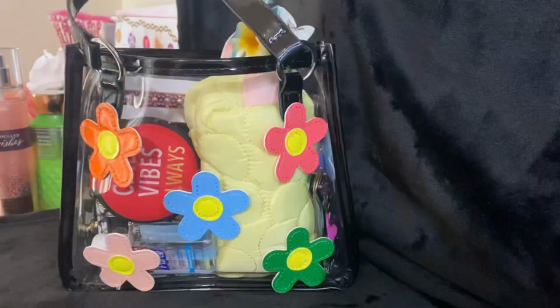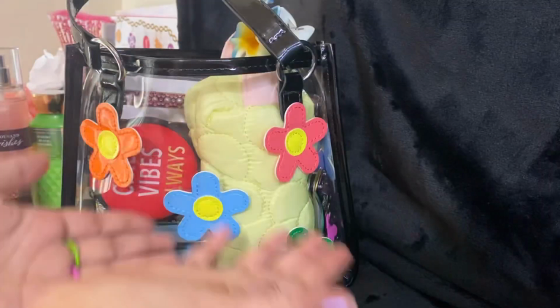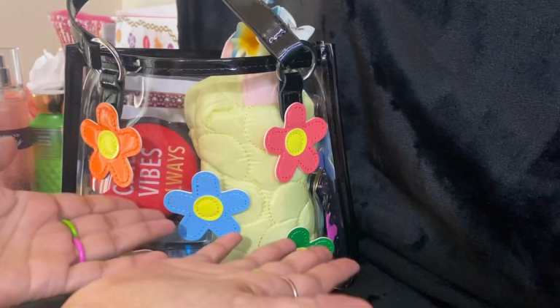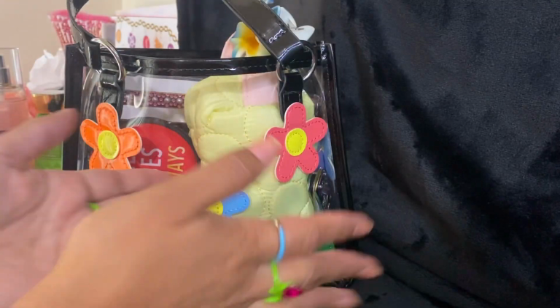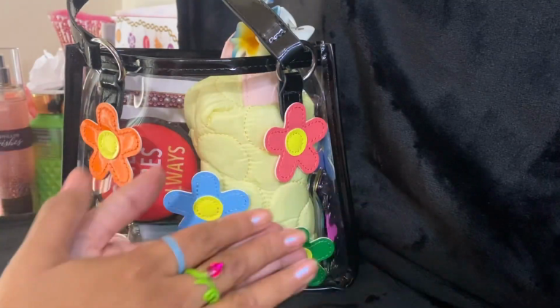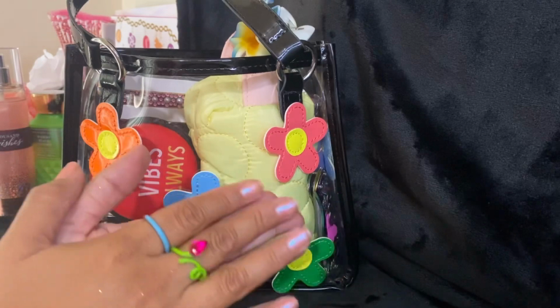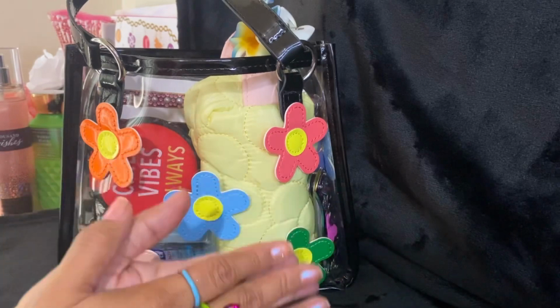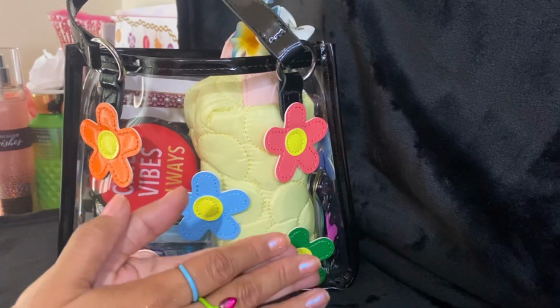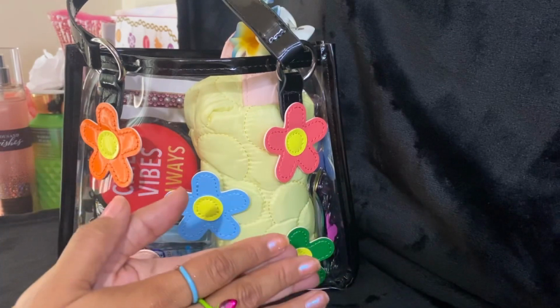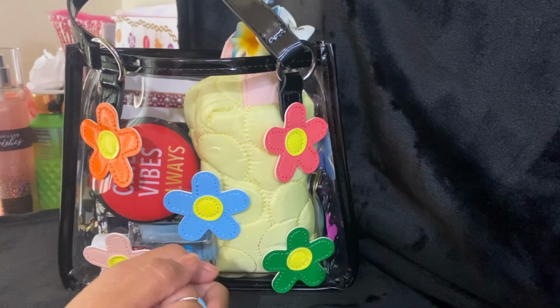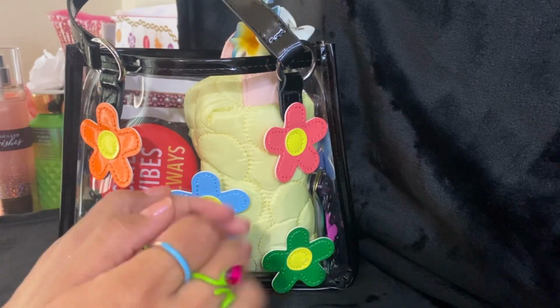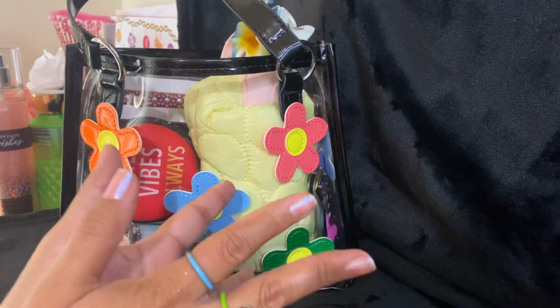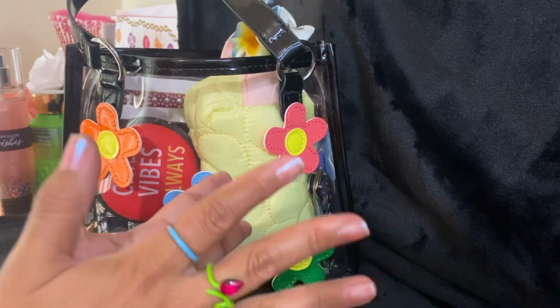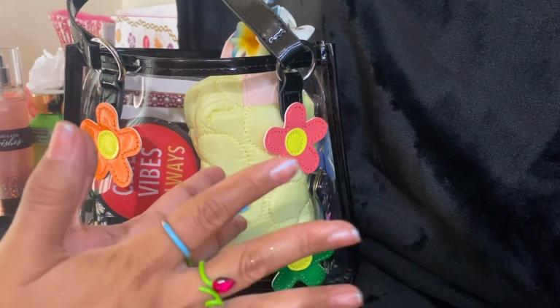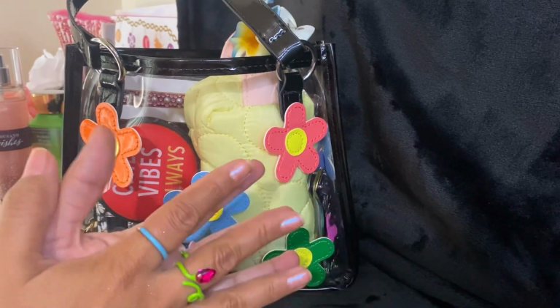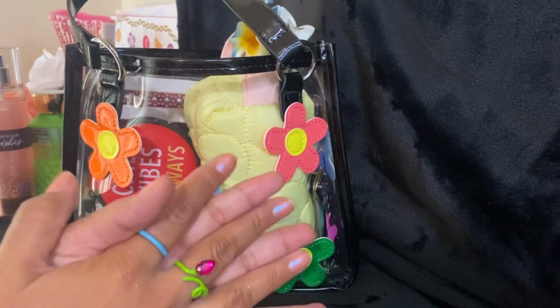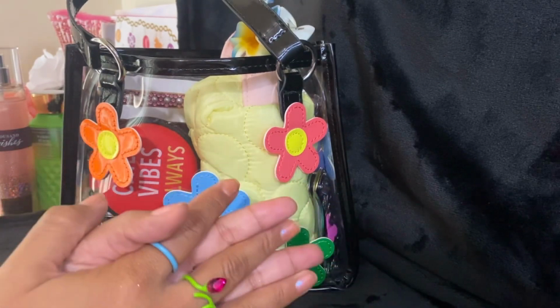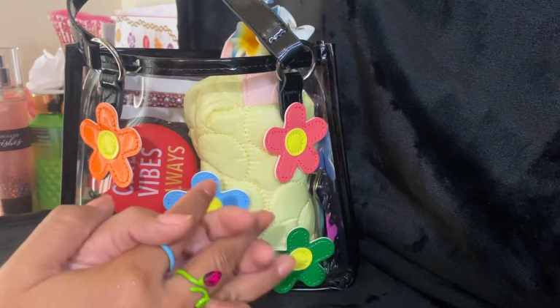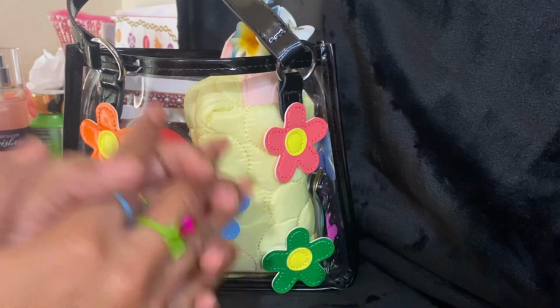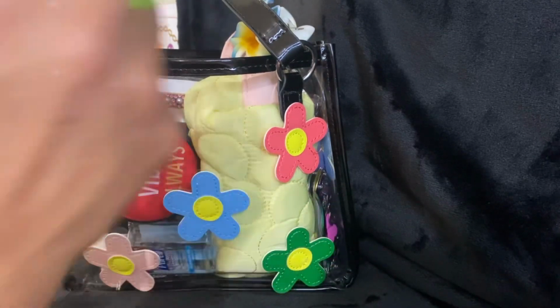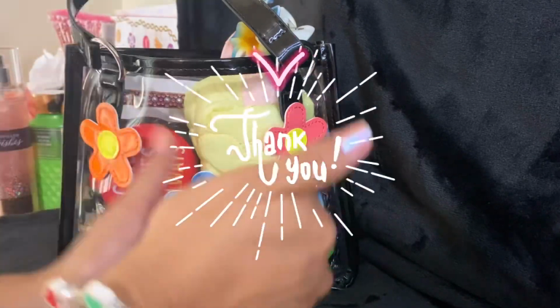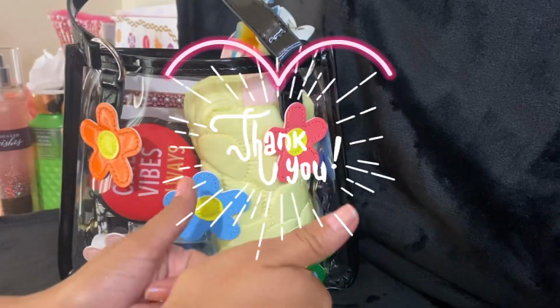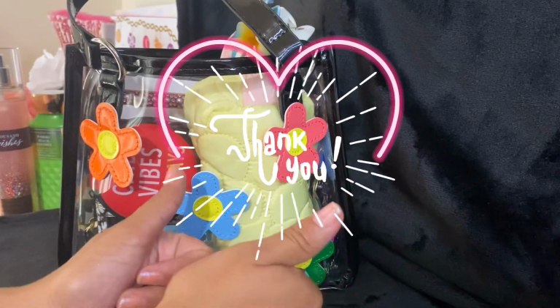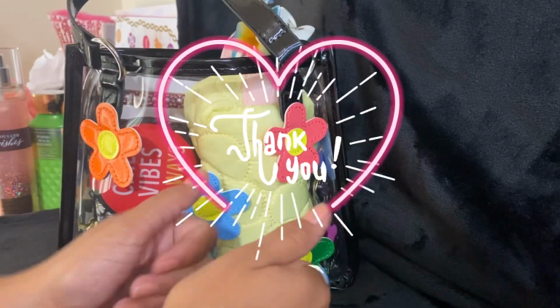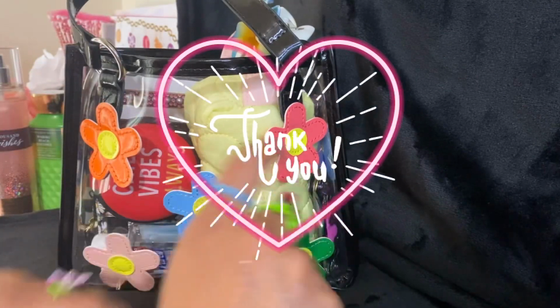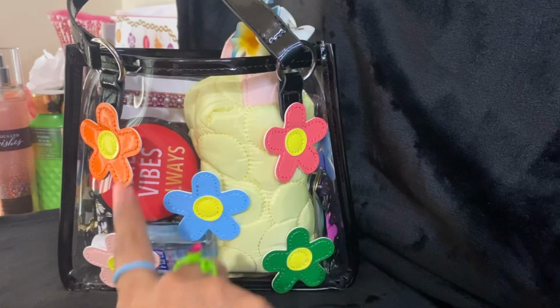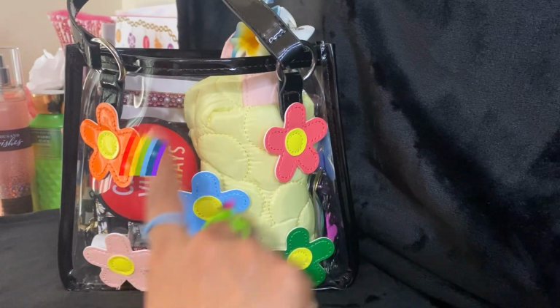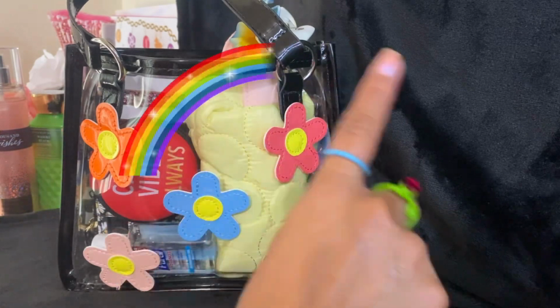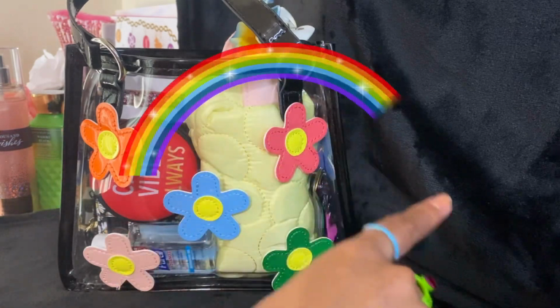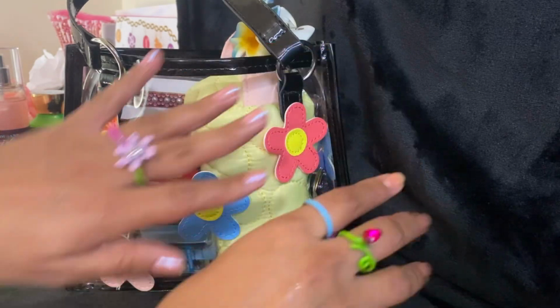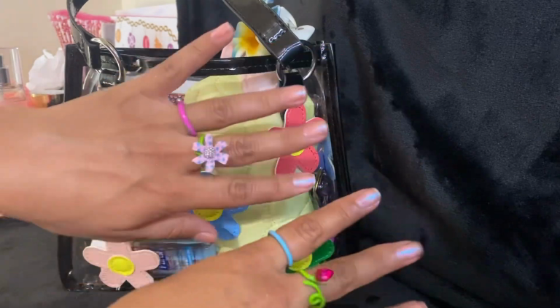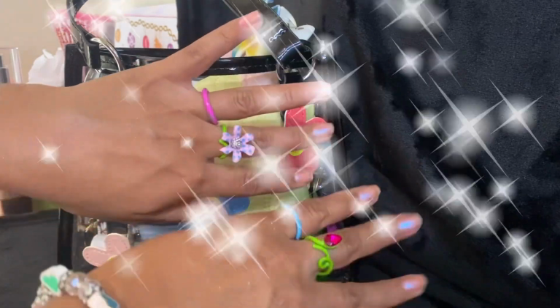And that is what I'm carrying in my bag. I hope you guys have a beautiful, wonderful day. Thank you guys so much for watching. Don't forget to look up. Bye!